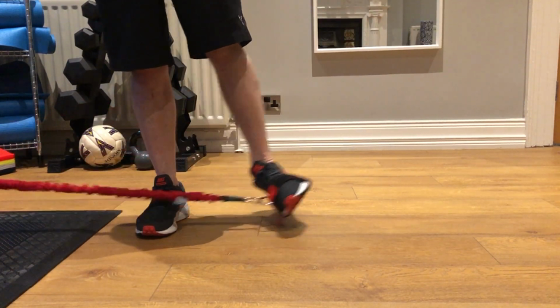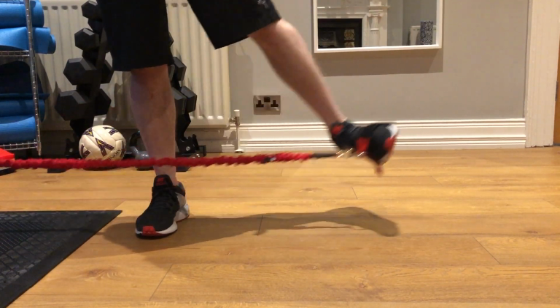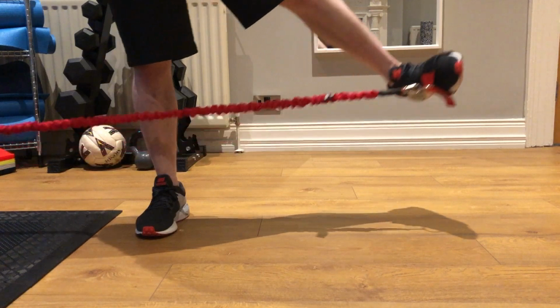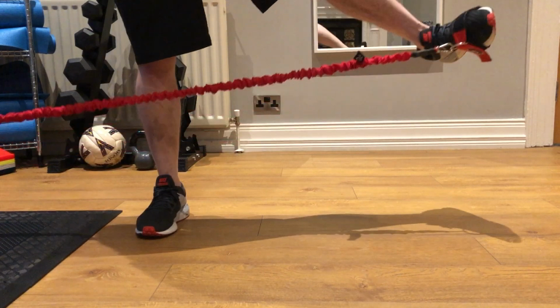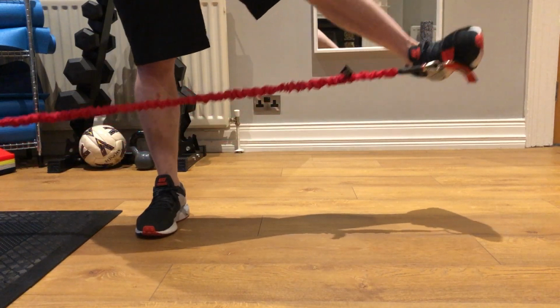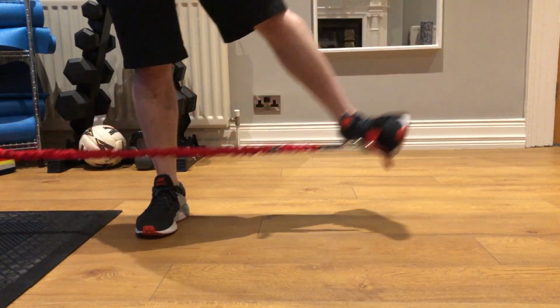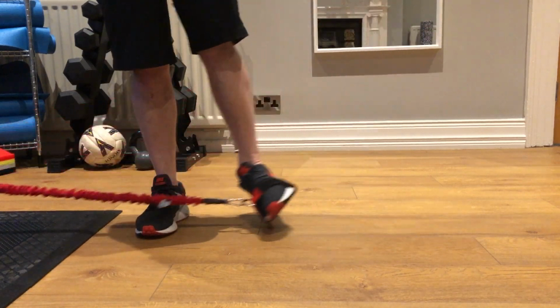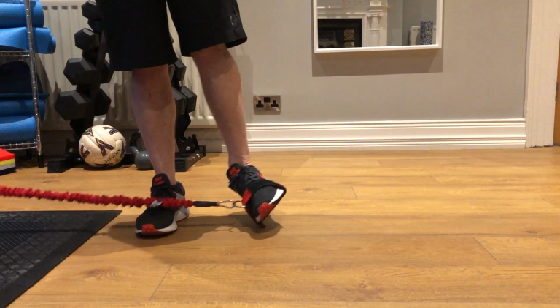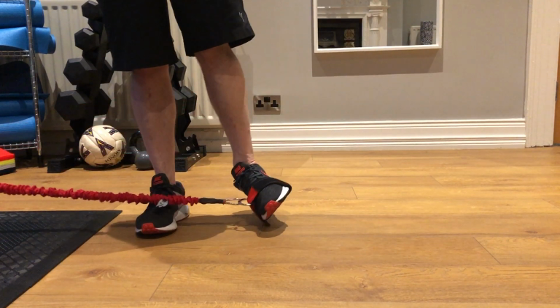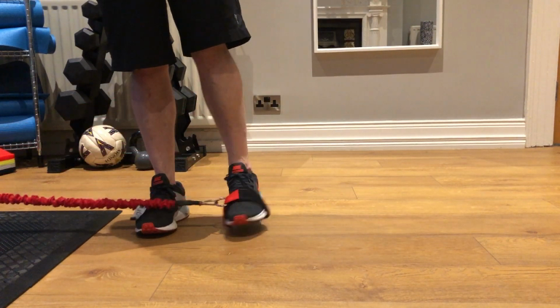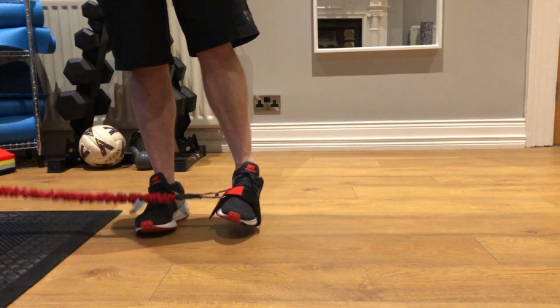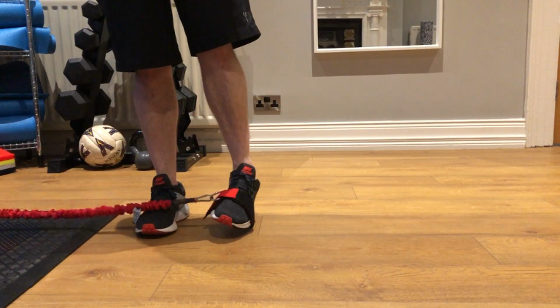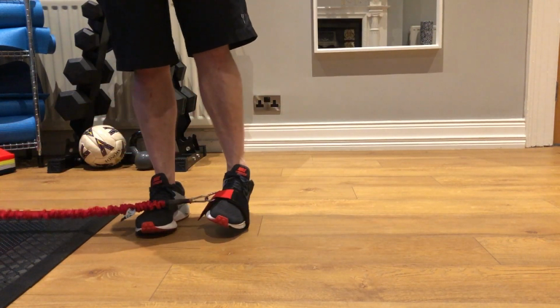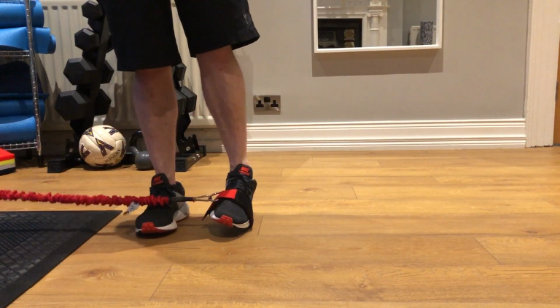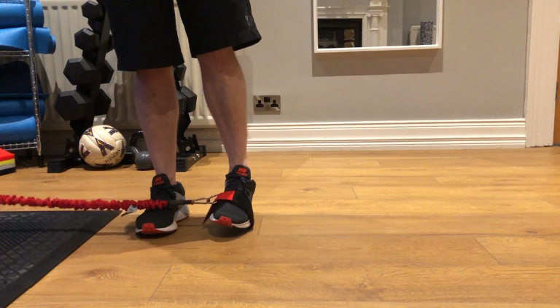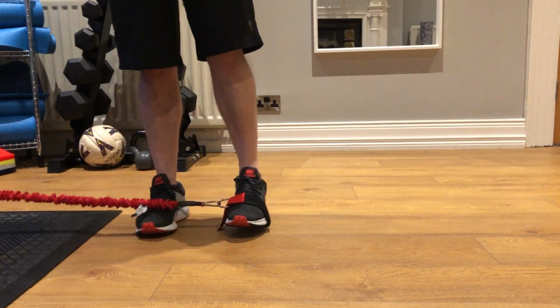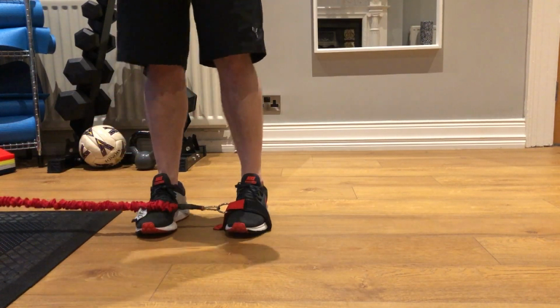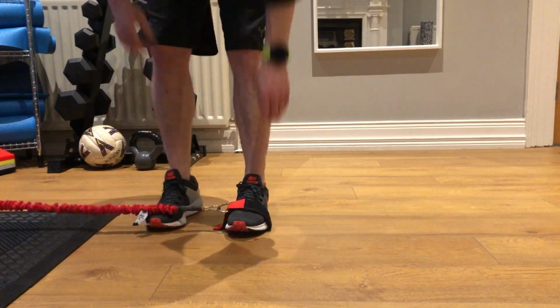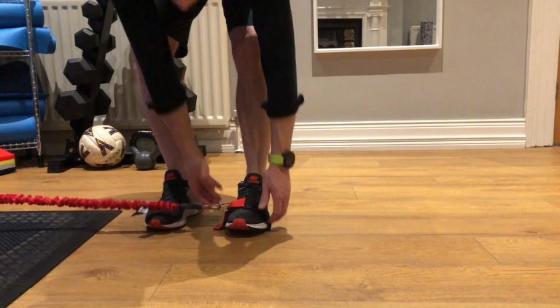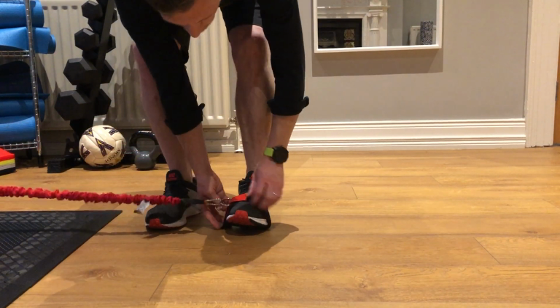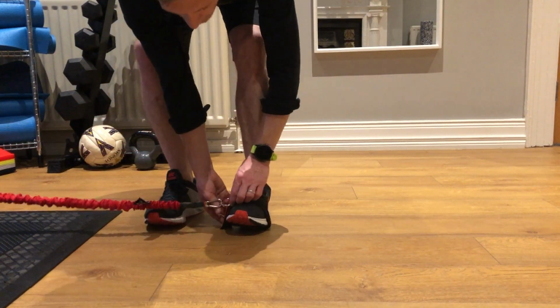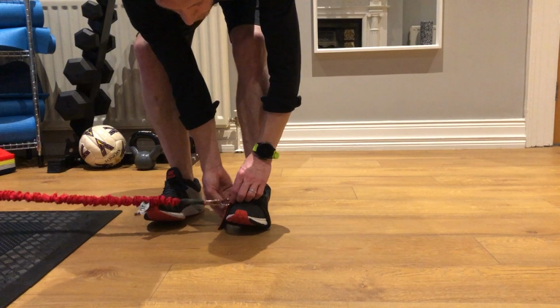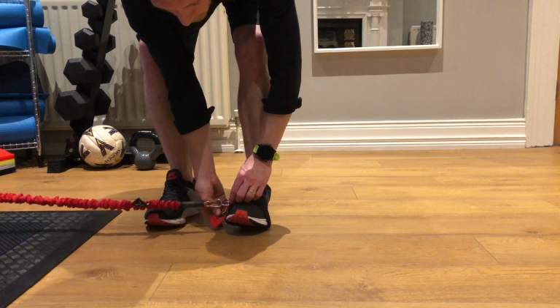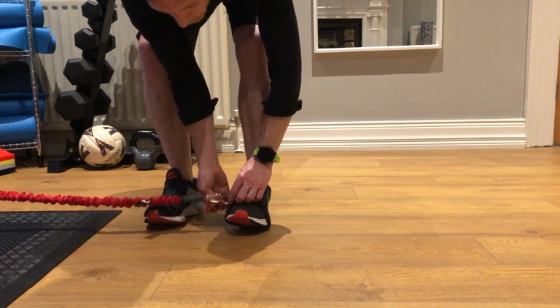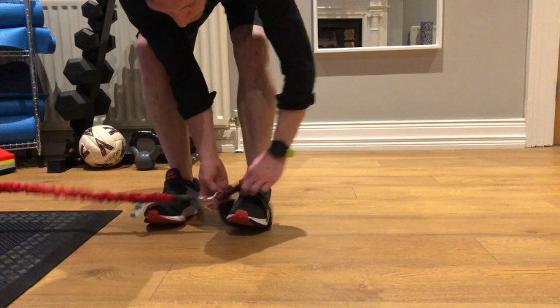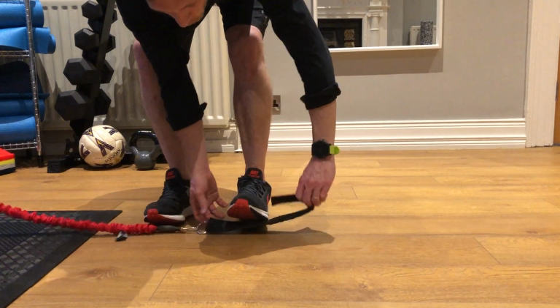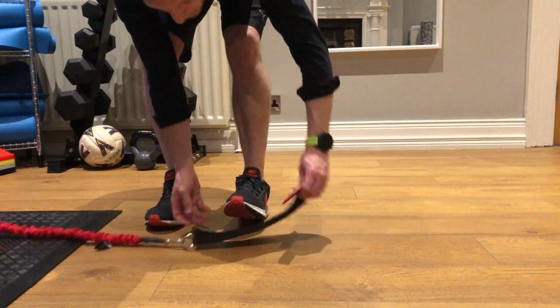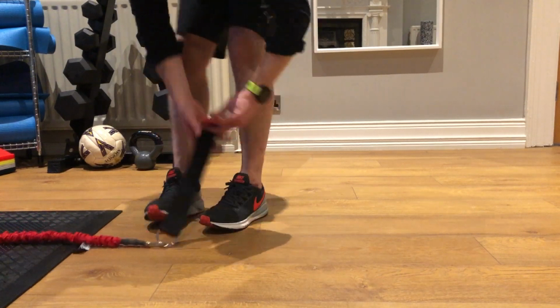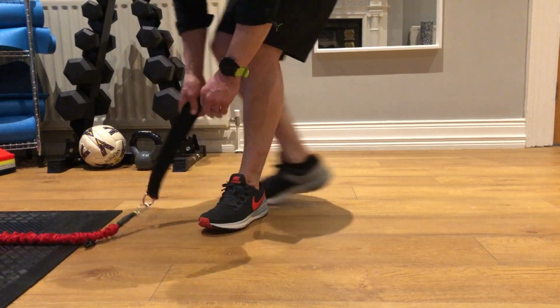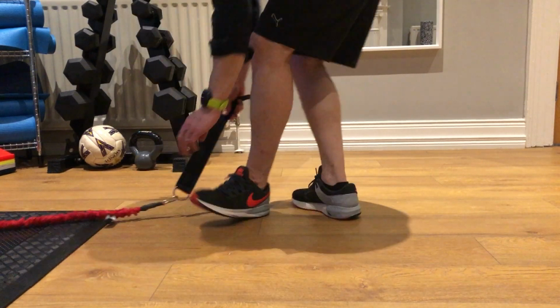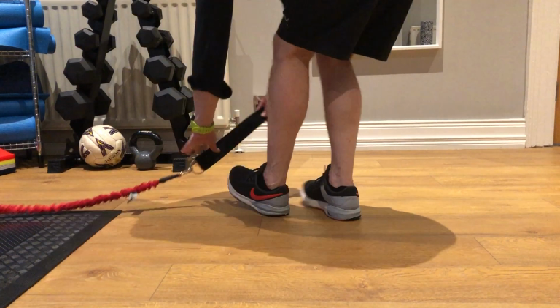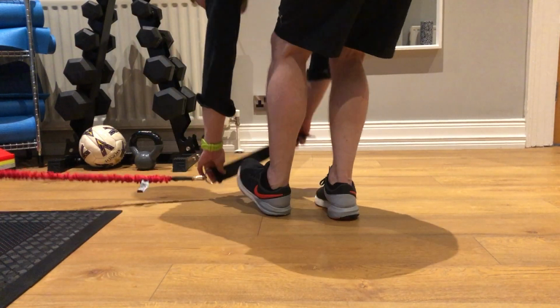Foot, hip, release the hip, release the foot. The opposite way around to that as well can be done with the inside aspect of the ankle.